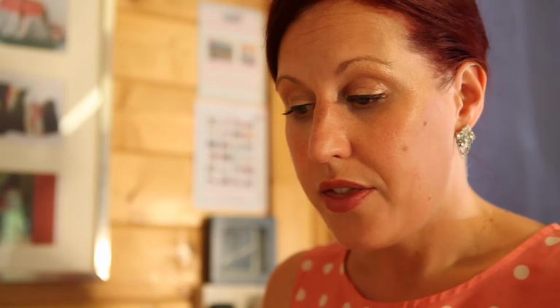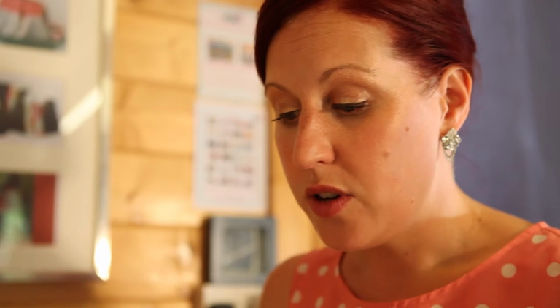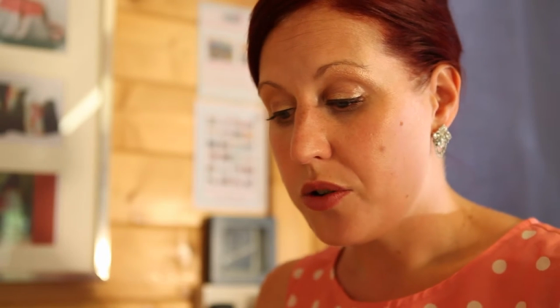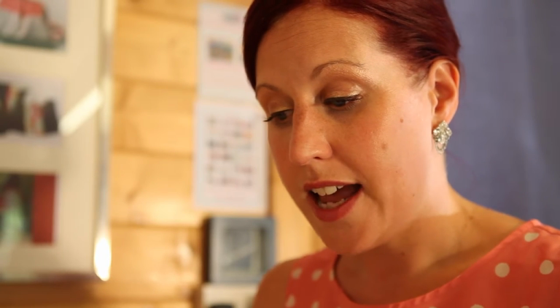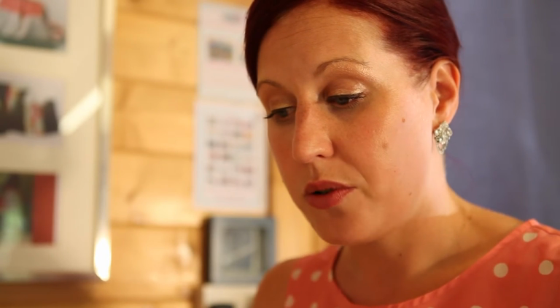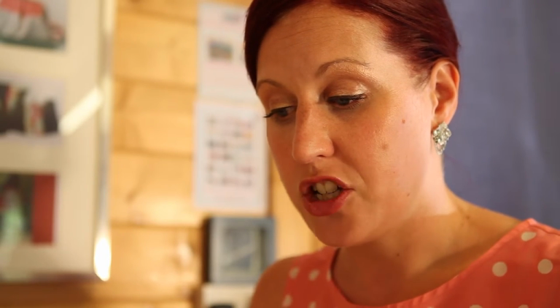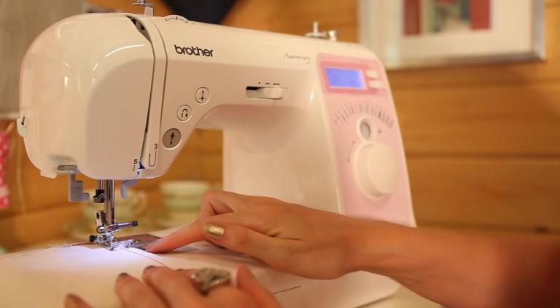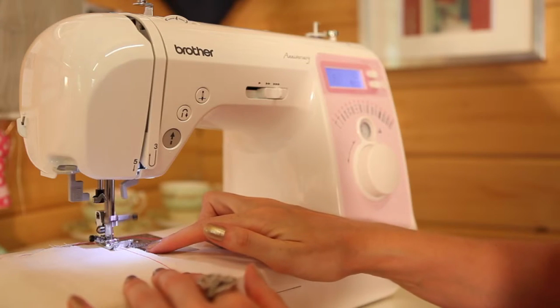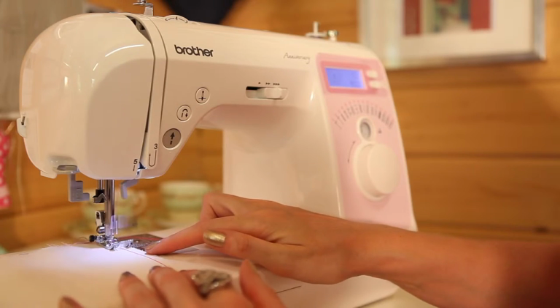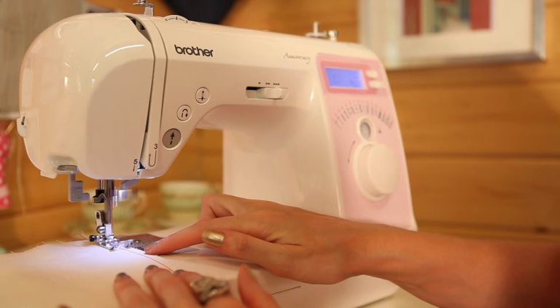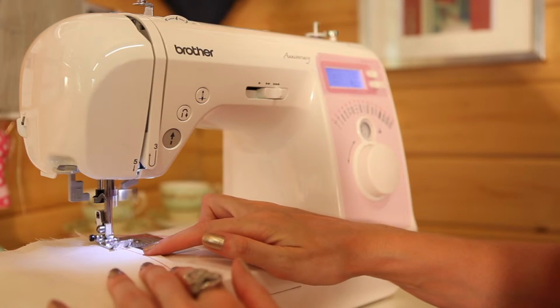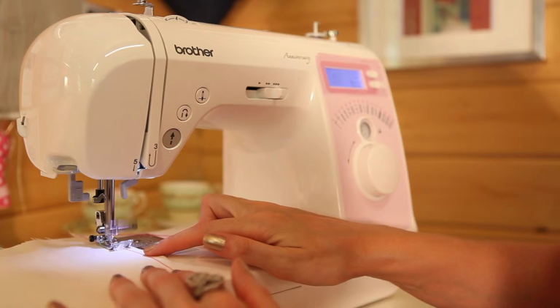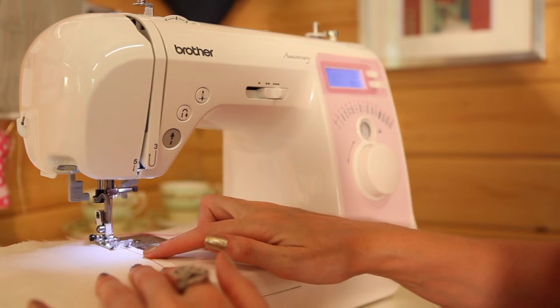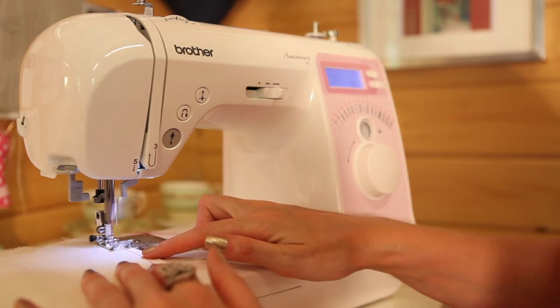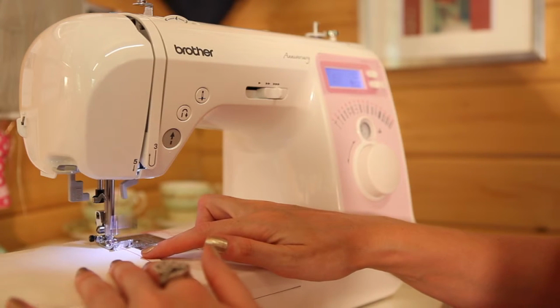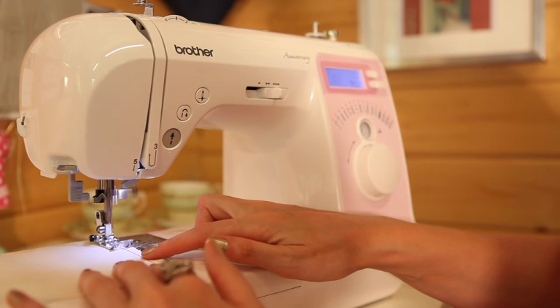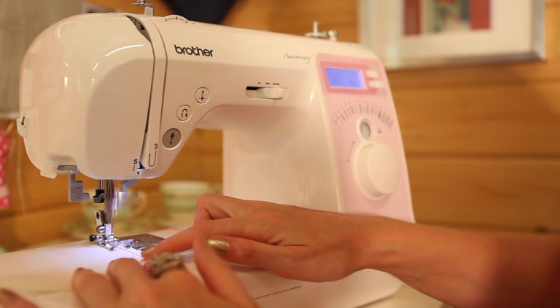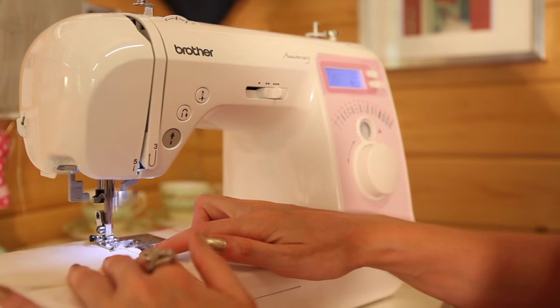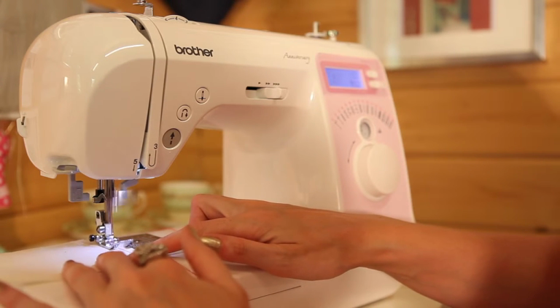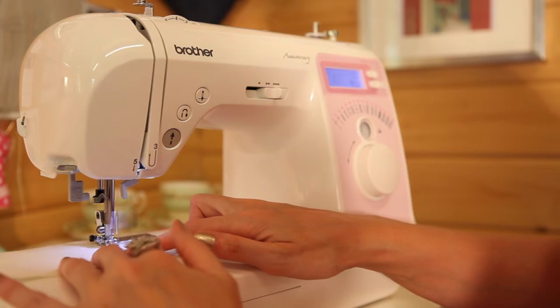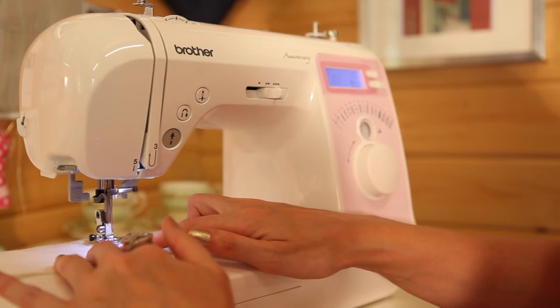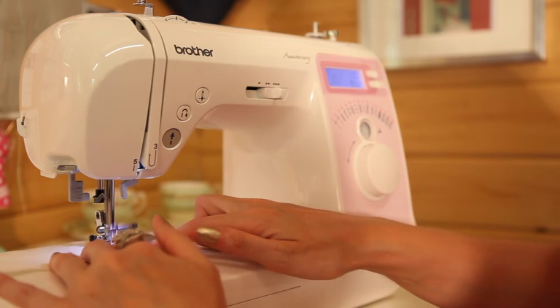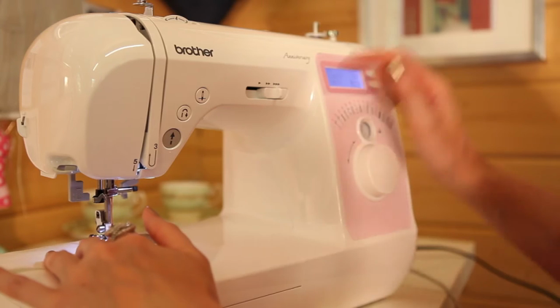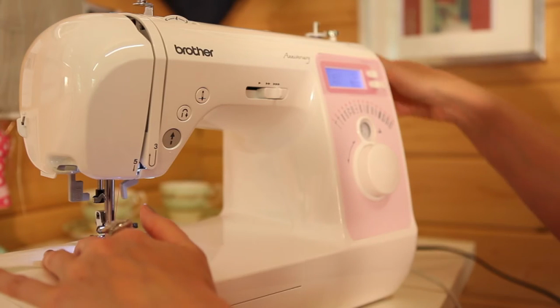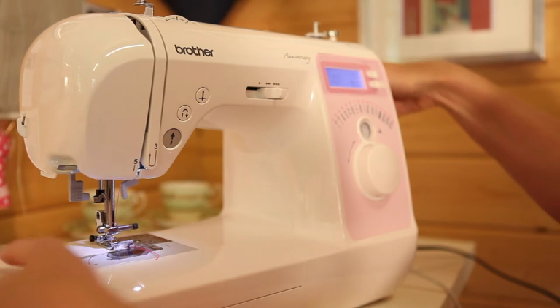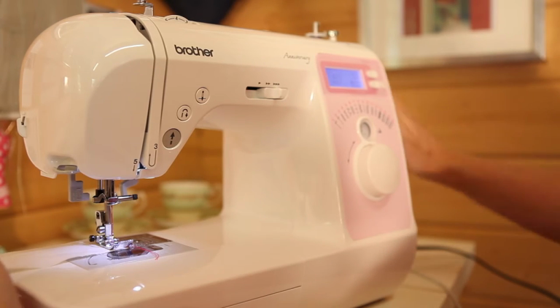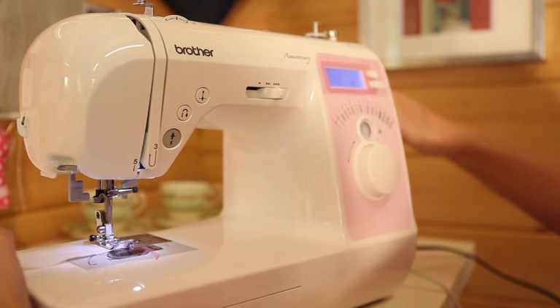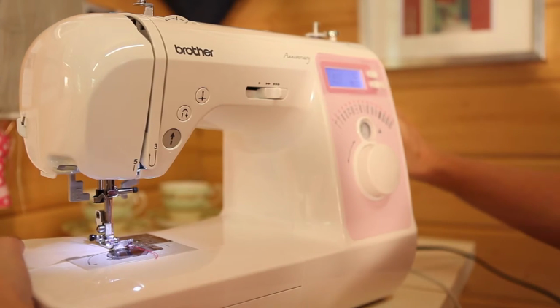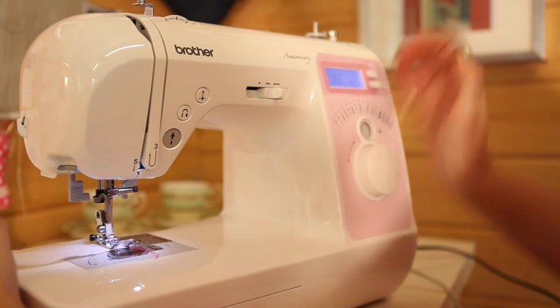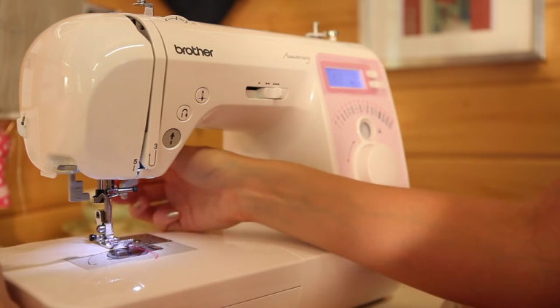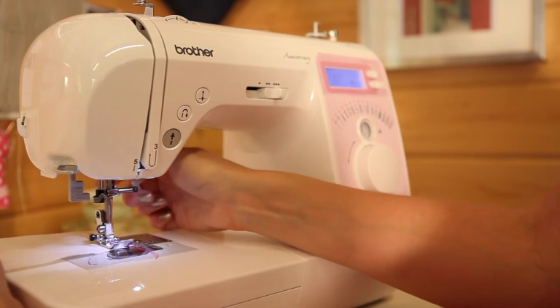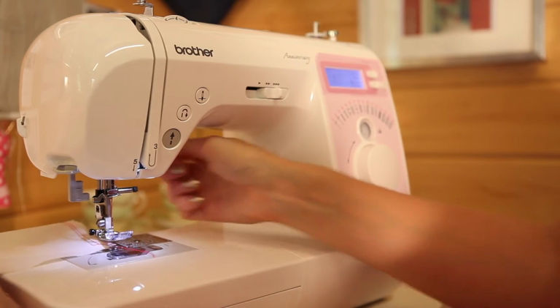Then you need to do a second row of stitching — like train tracks, about half a centimetre alongside. Do the same length row of stitching, again no back stitching, and leave your ends nice and long.